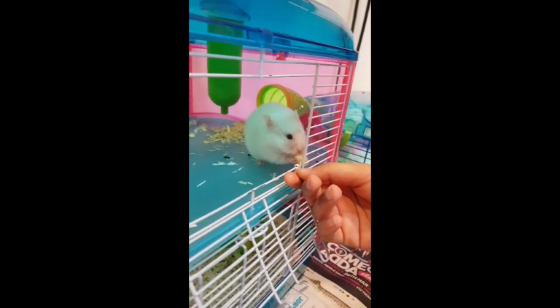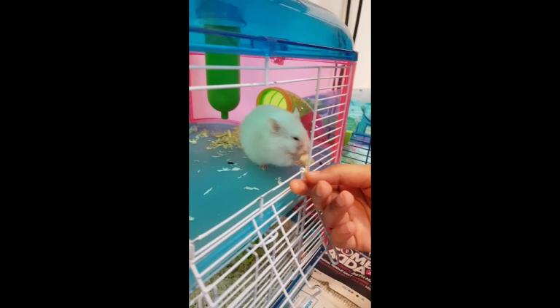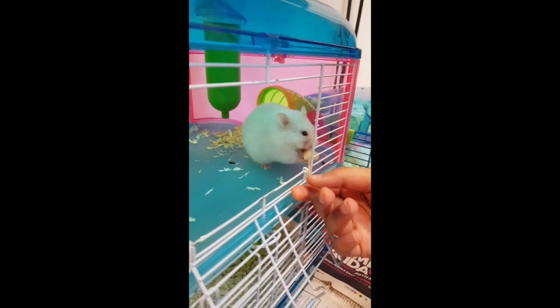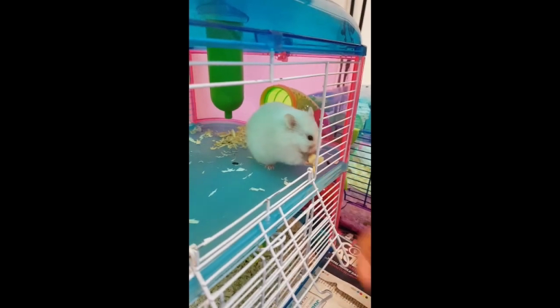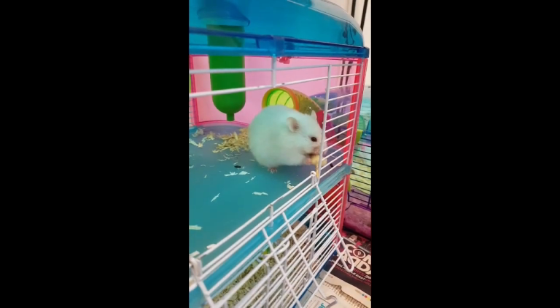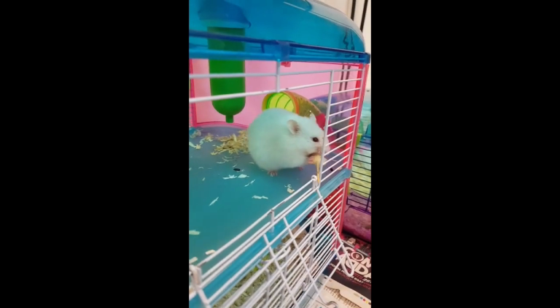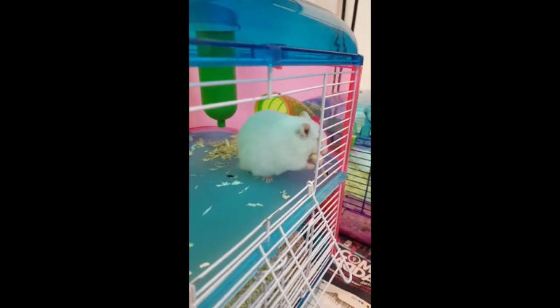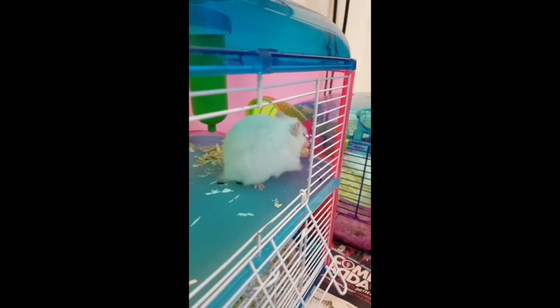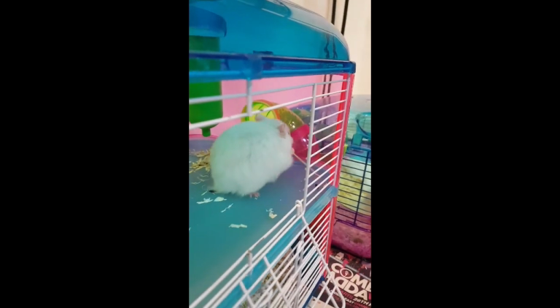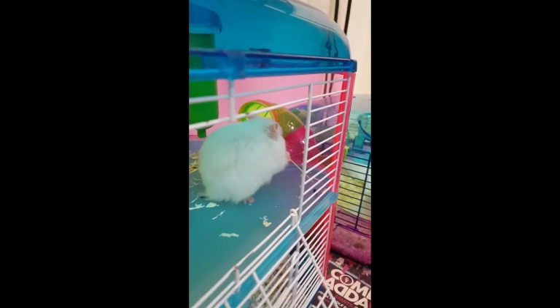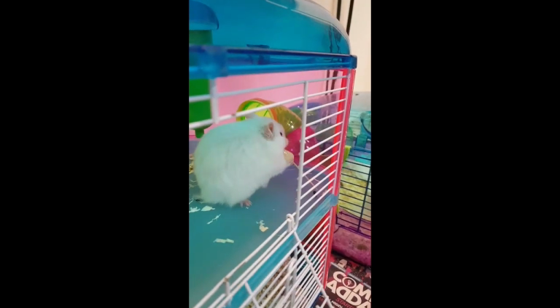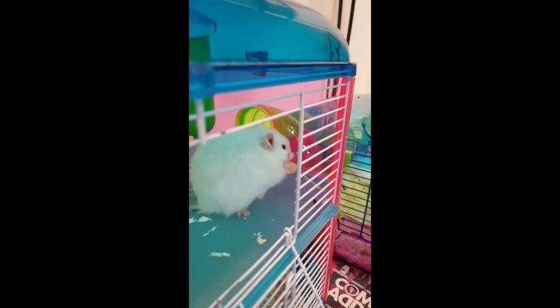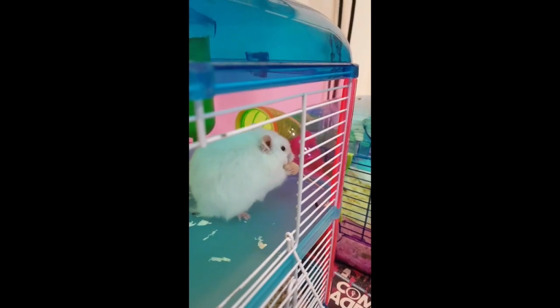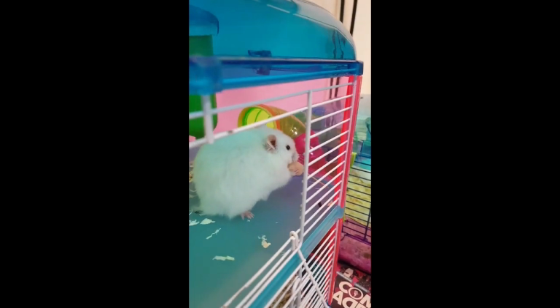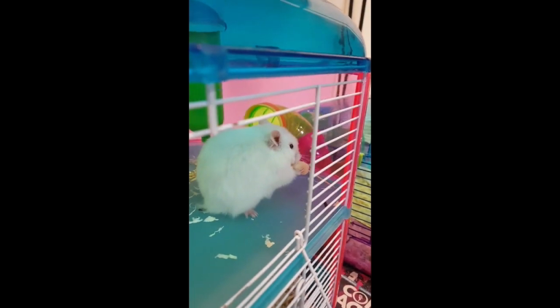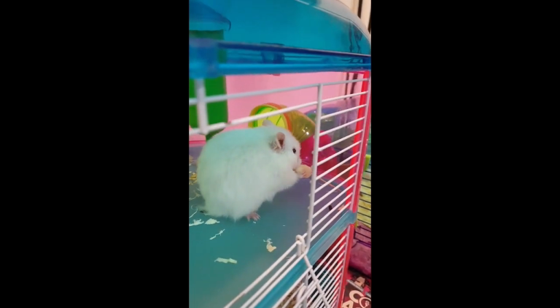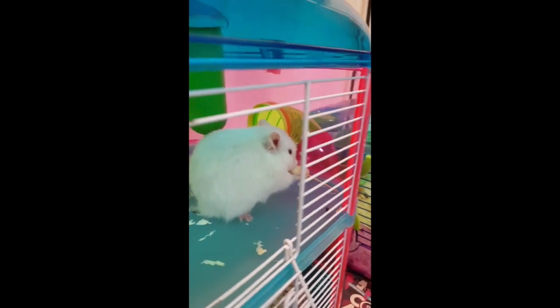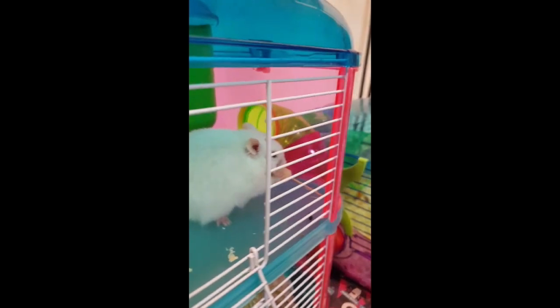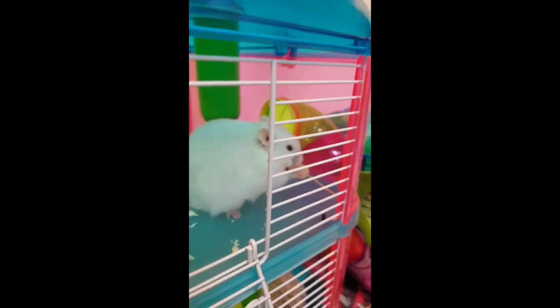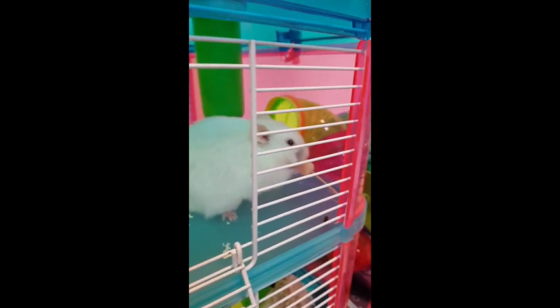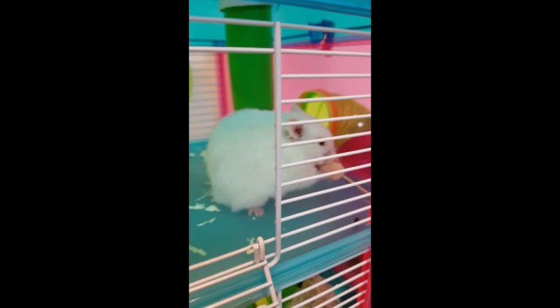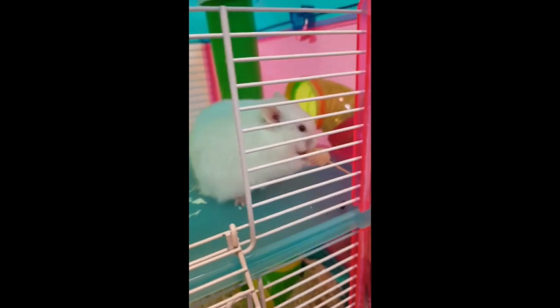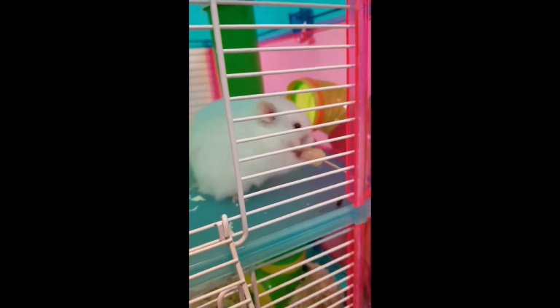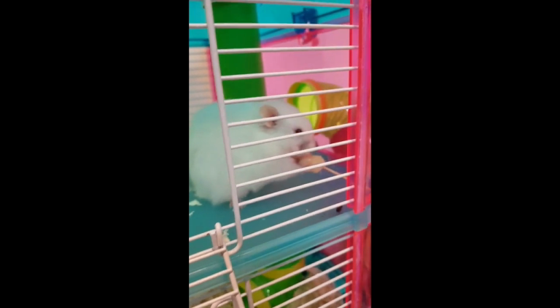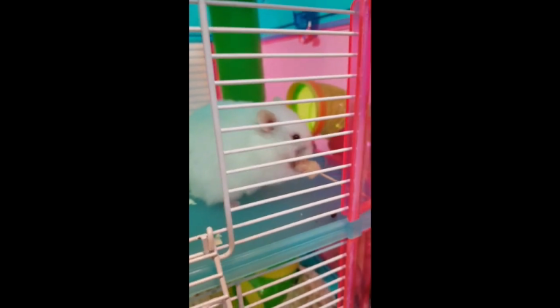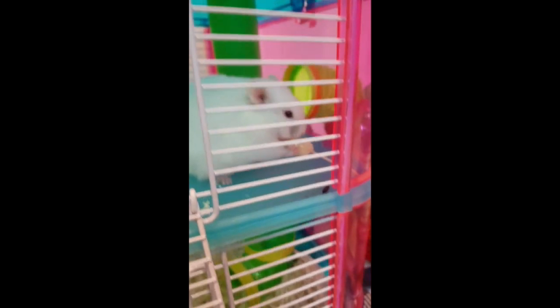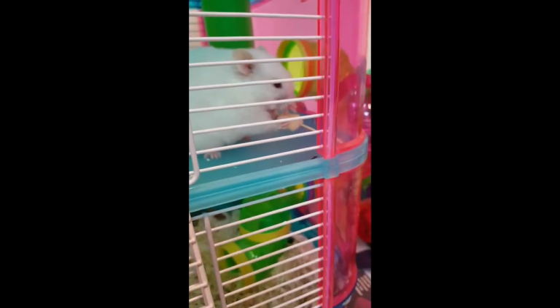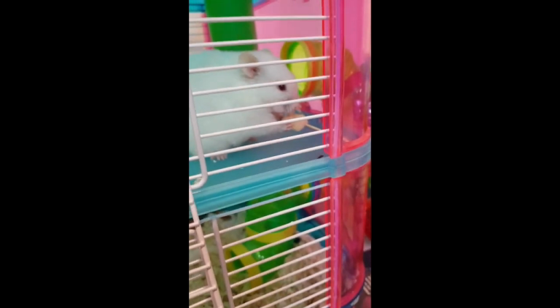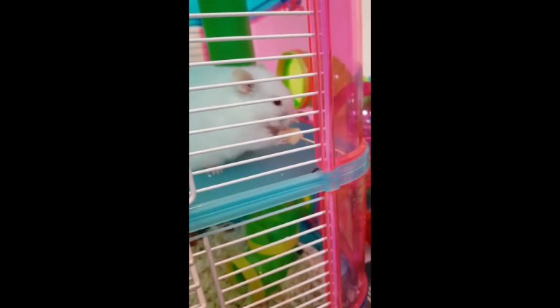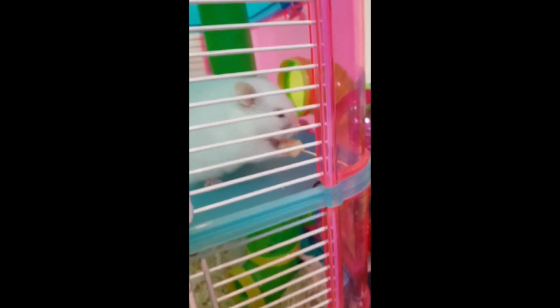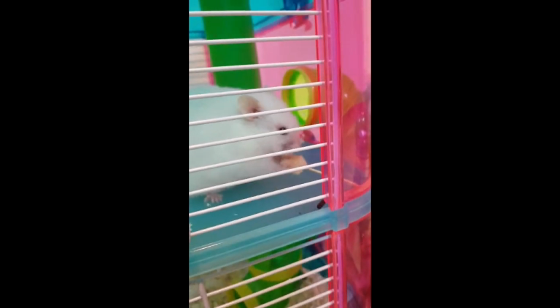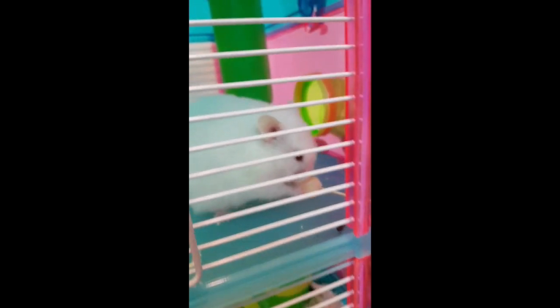After that, we squeezed it and gave it to the hamster. If you make this, your hamster will be just happy like this little one.